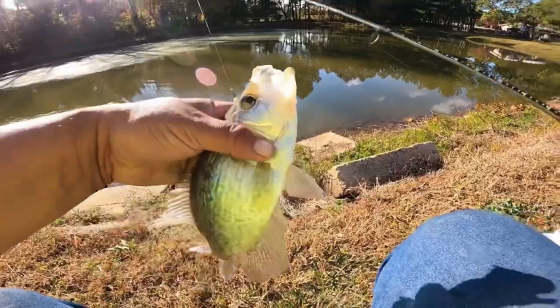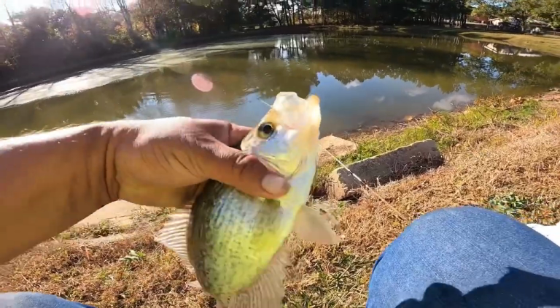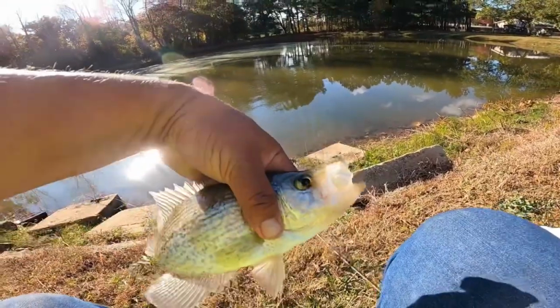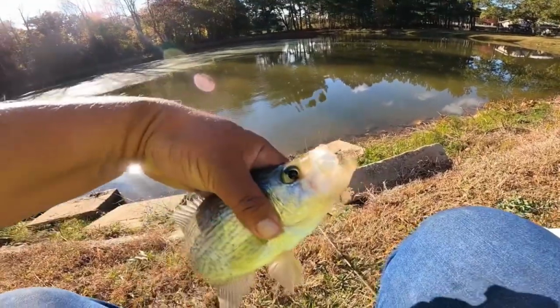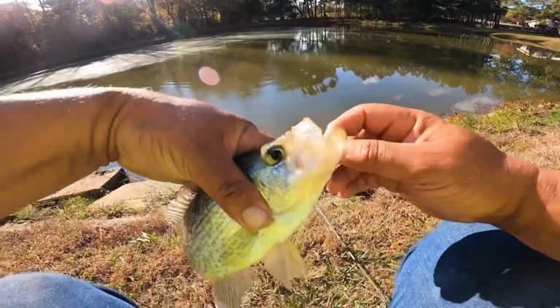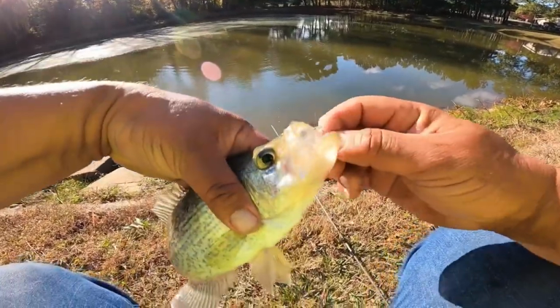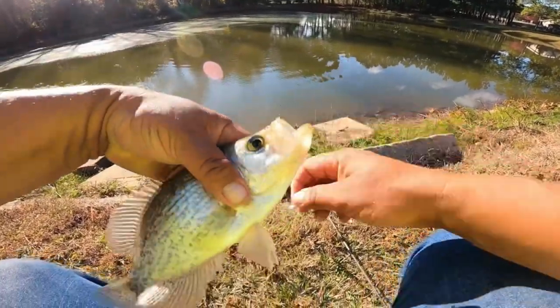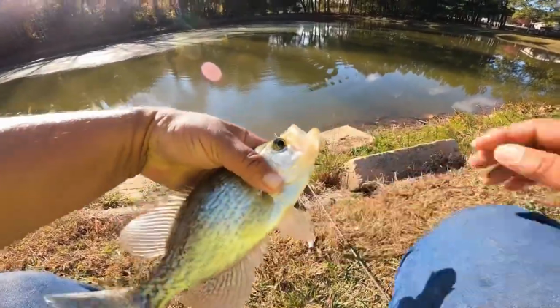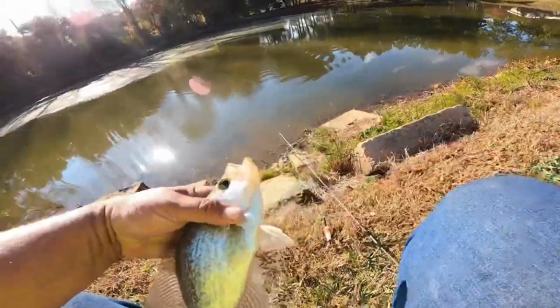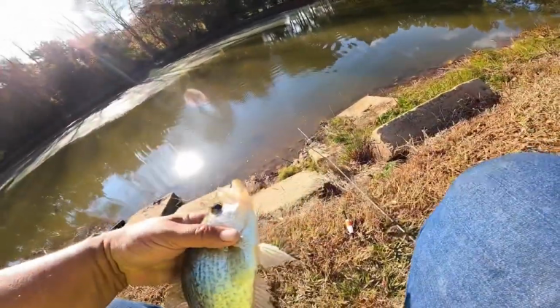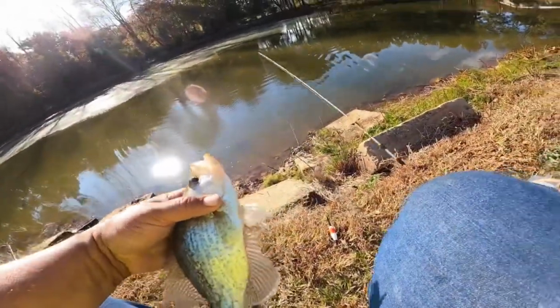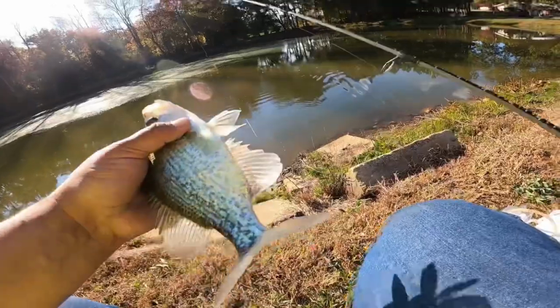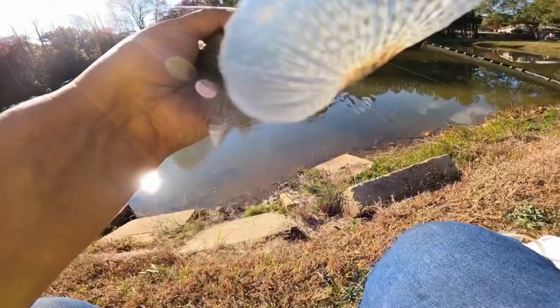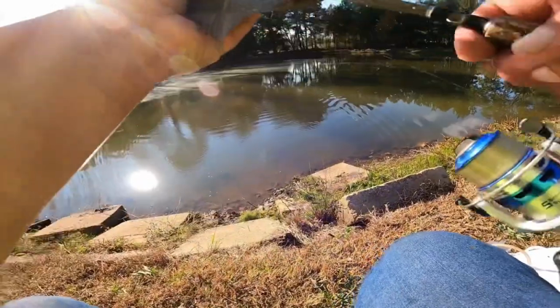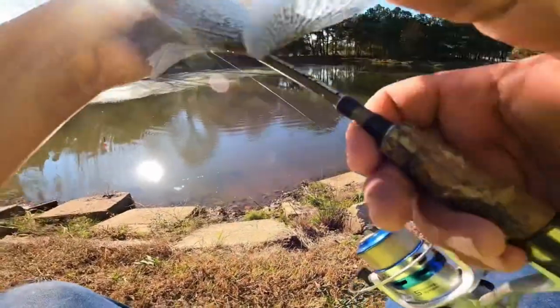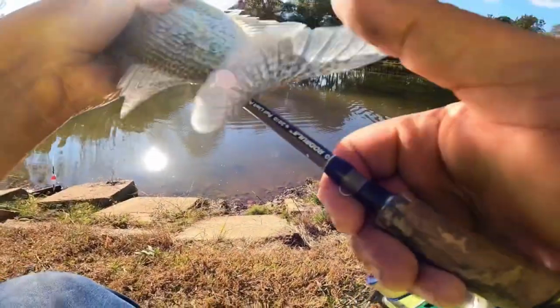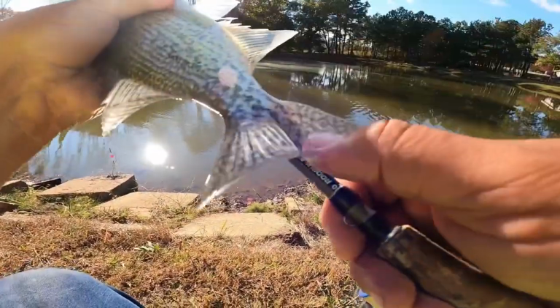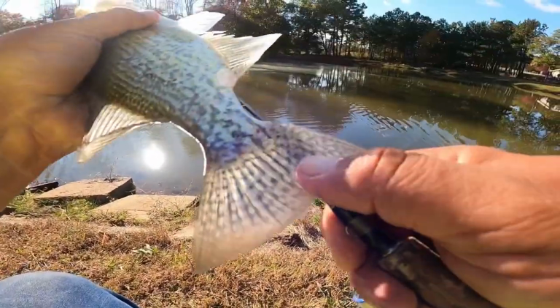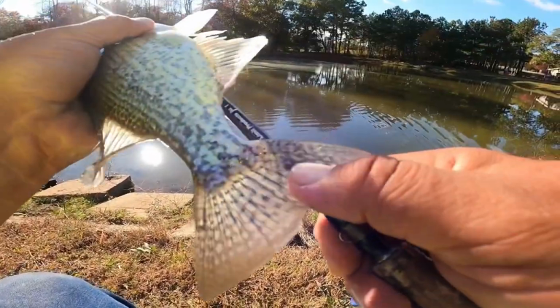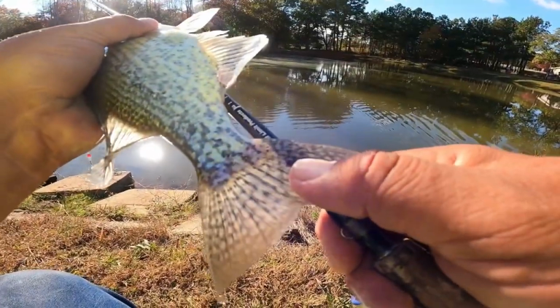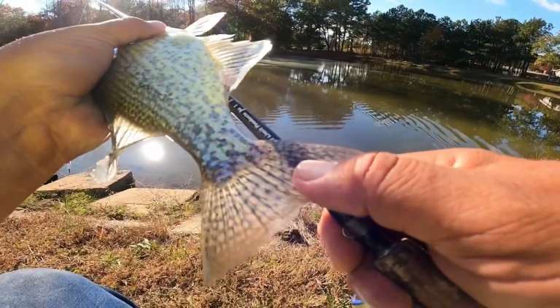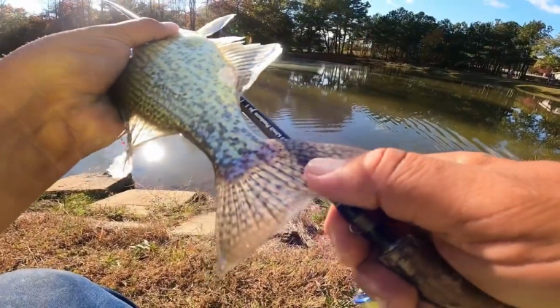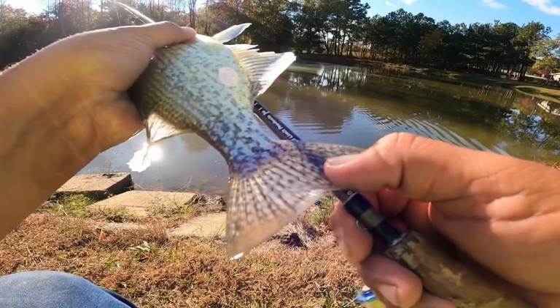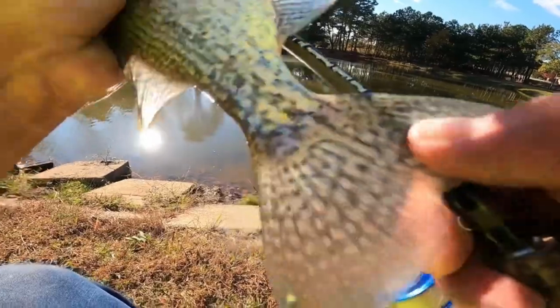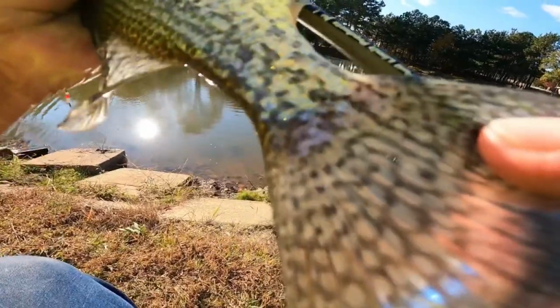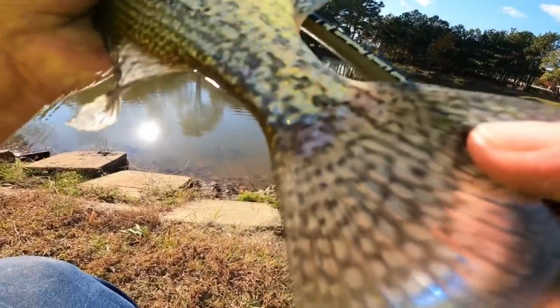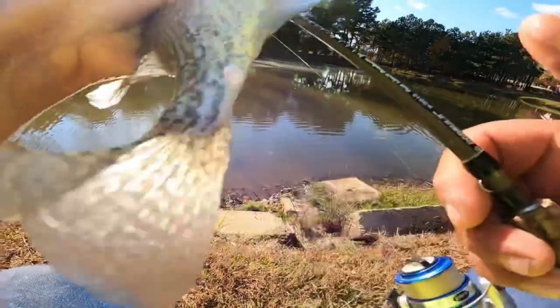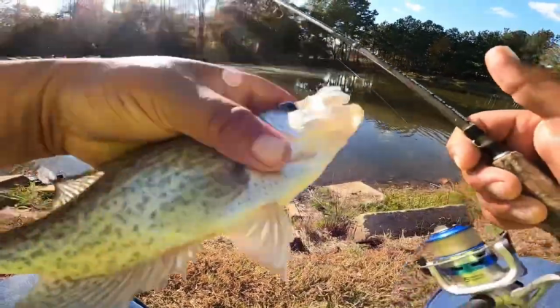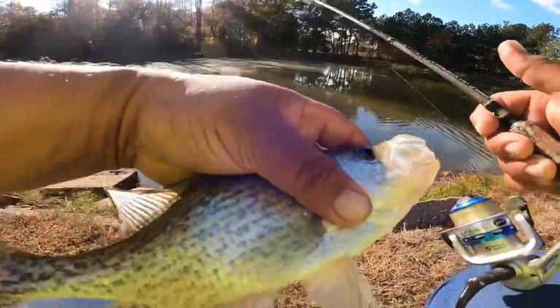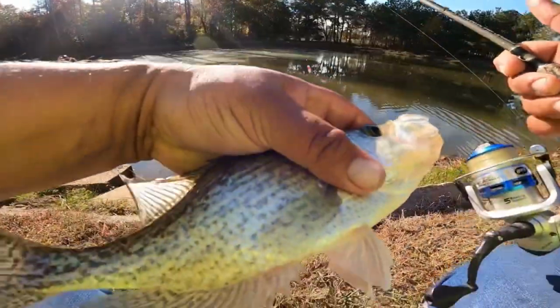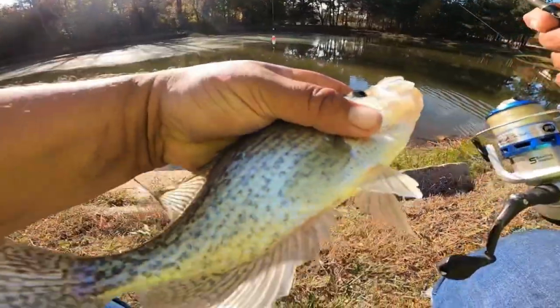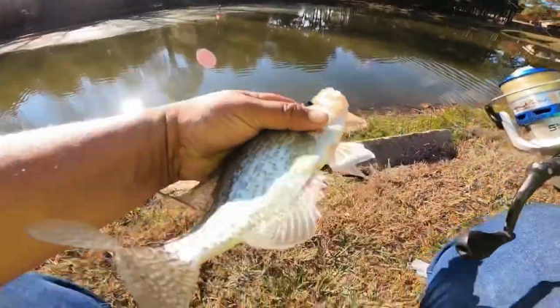I think this is the biggest one of the day. That's got to be a 12-inch crappie. I'll measure him on the back of my fishing rod here. He is 11 and a half inches — it's the biggest one of the day.